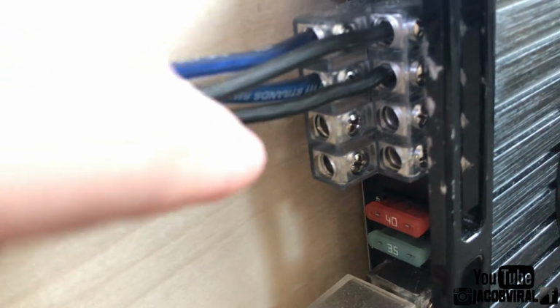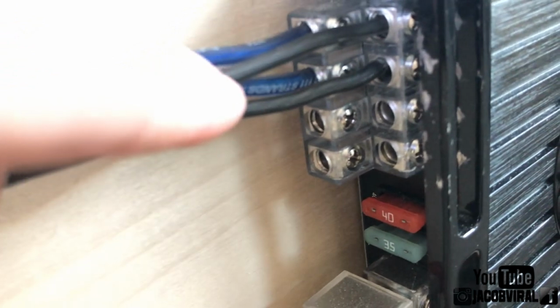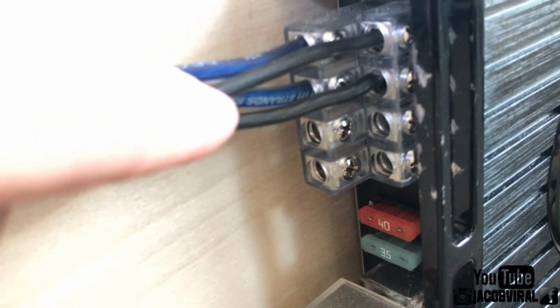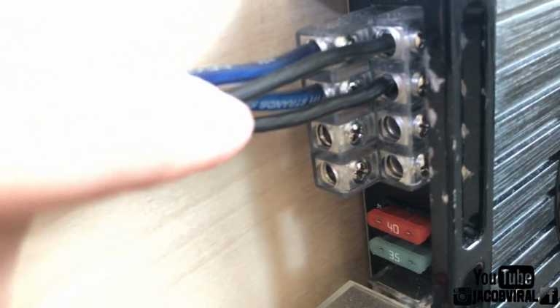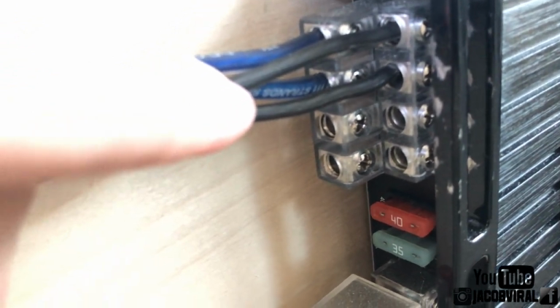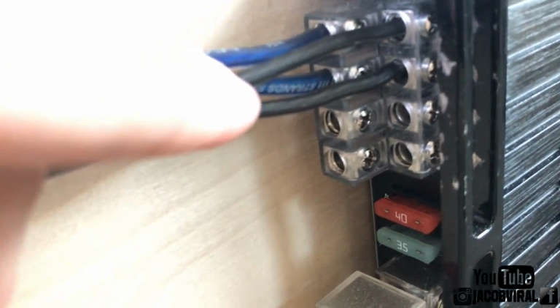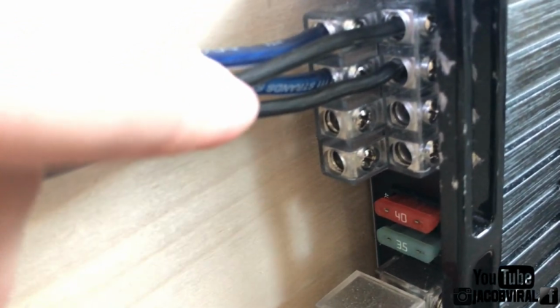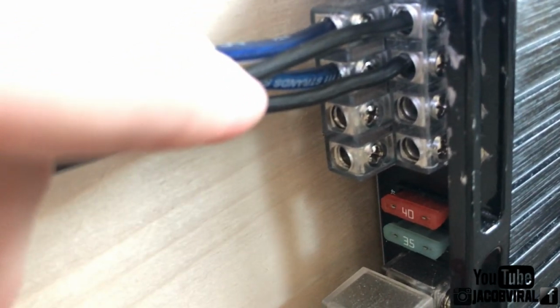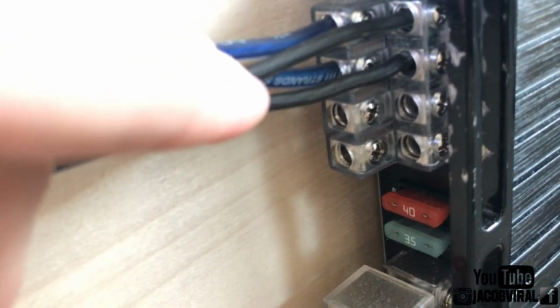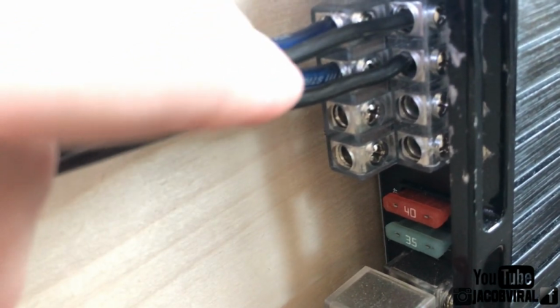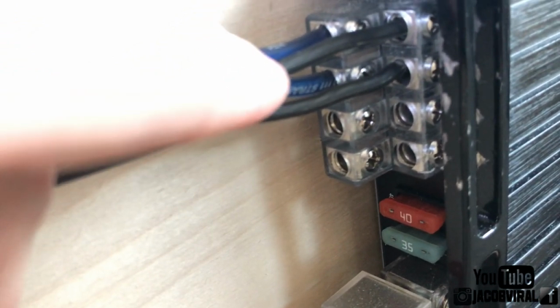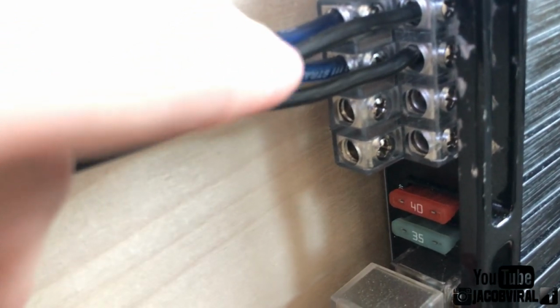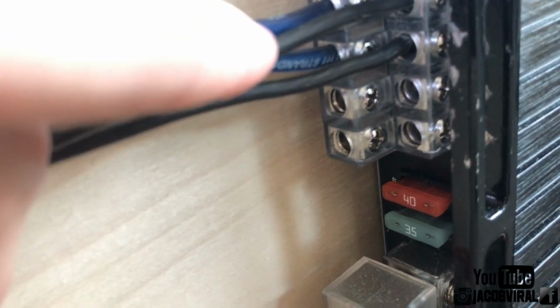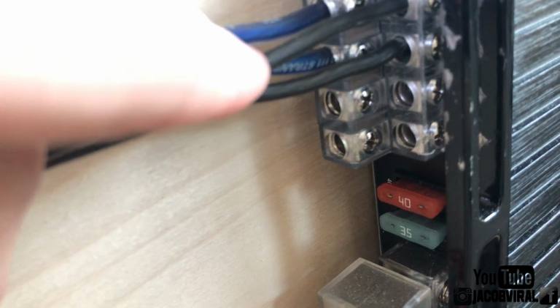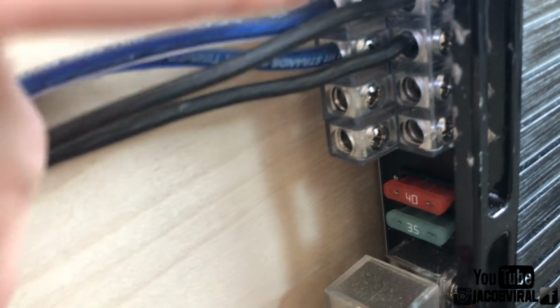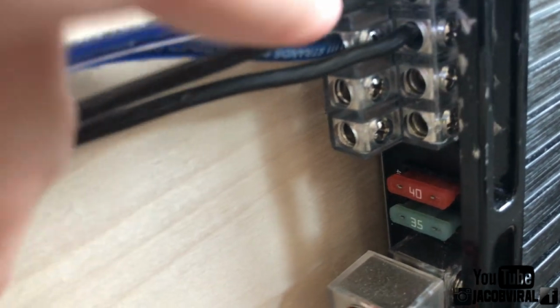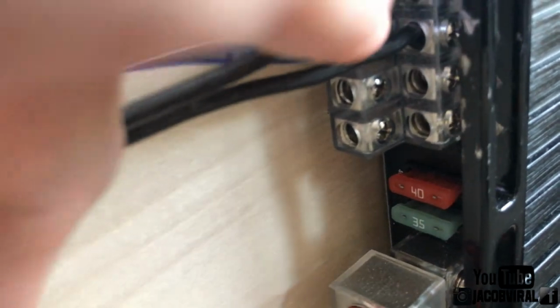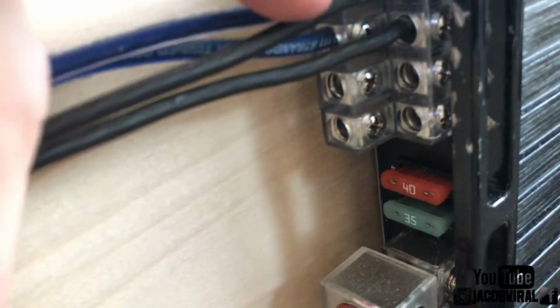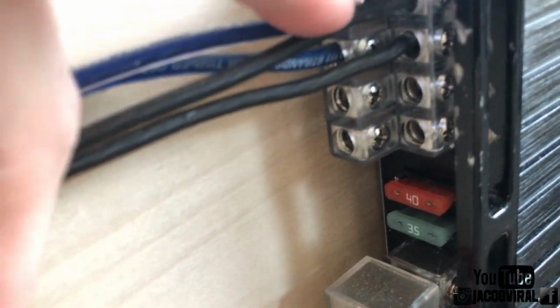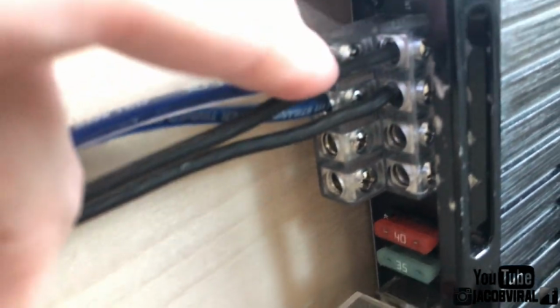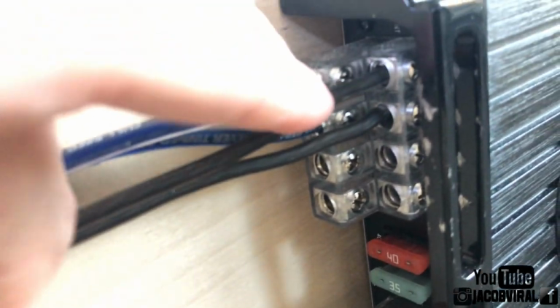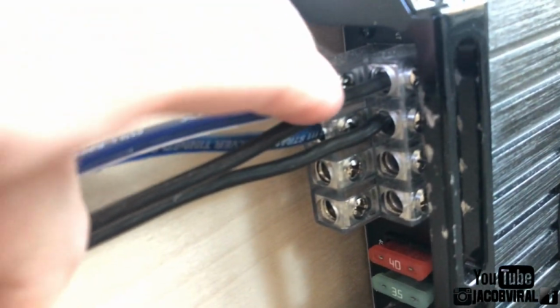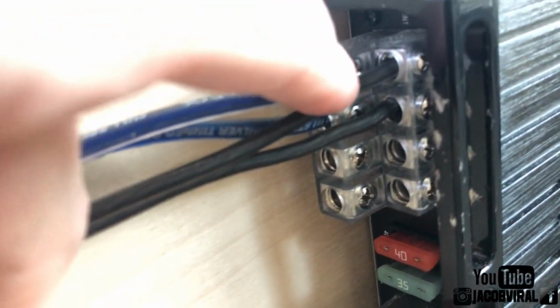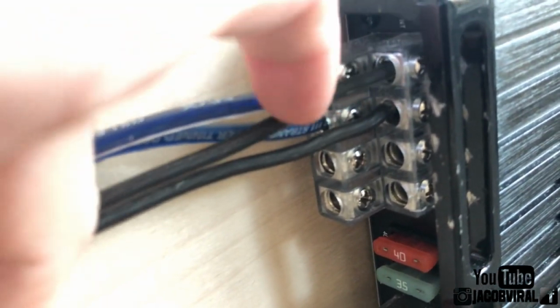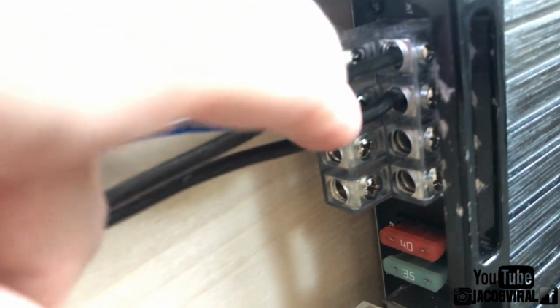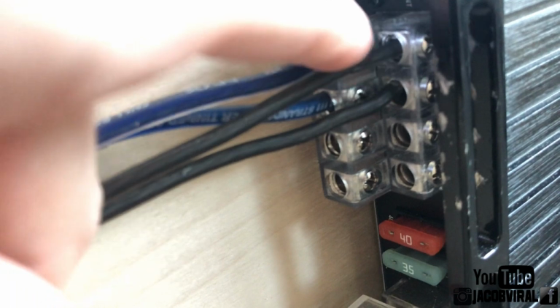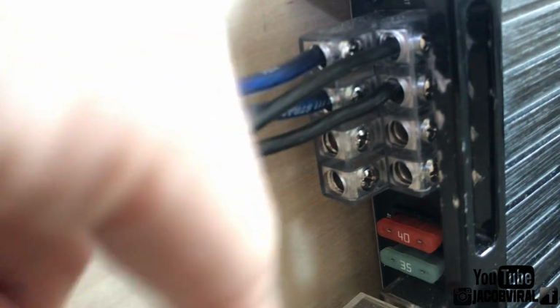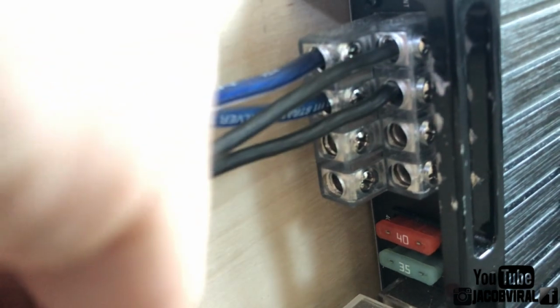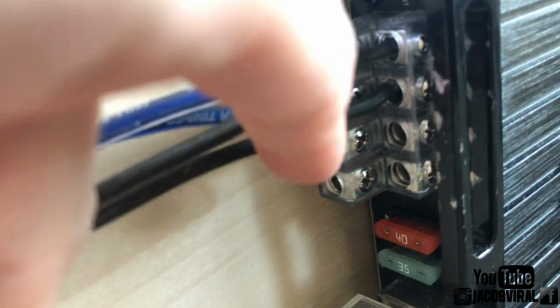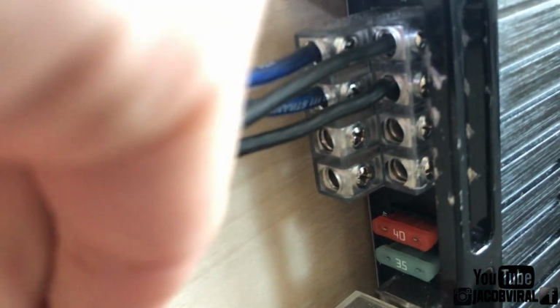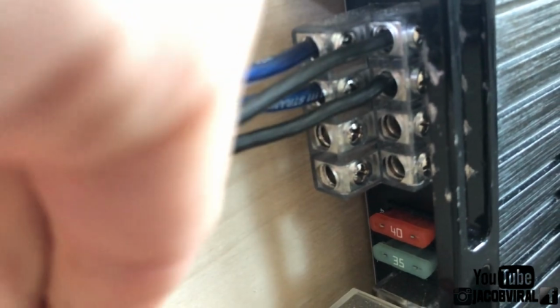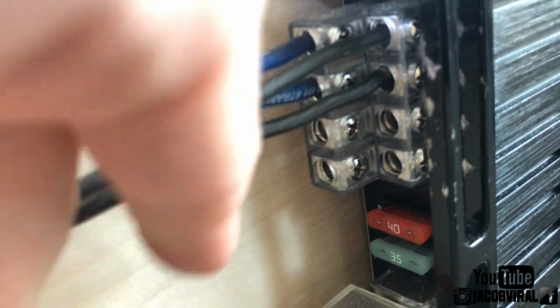I've gotten a lot of people message me saying one of their amplifier inputs is not working, or they think they blew their amp. So to troubleshoot for any of you guys with this issue — if you think one of your inputs is bad, go ahead and swap channels. Try another channel and see.